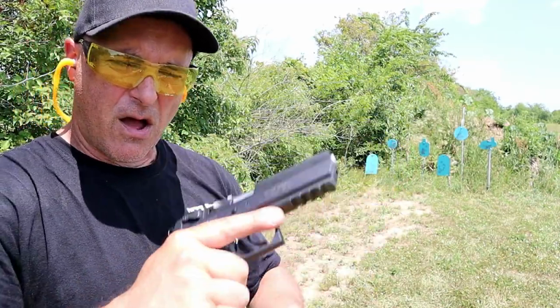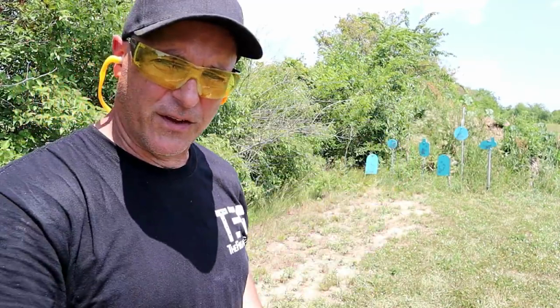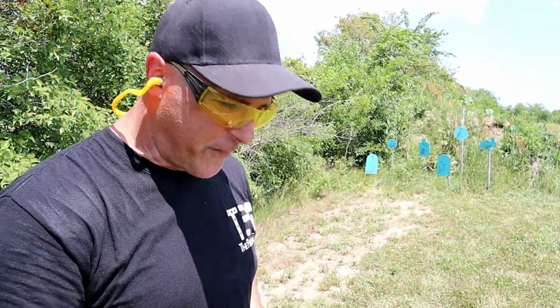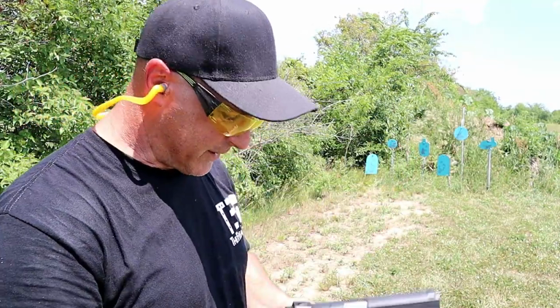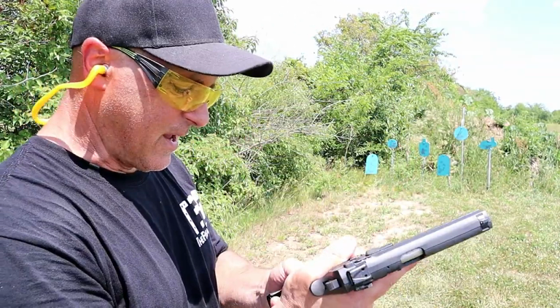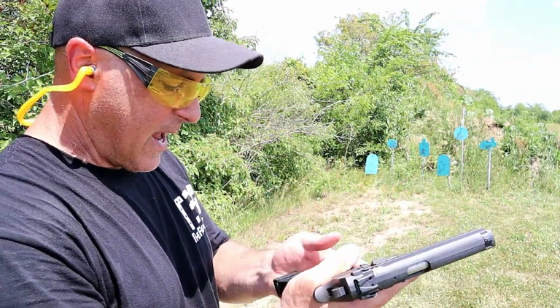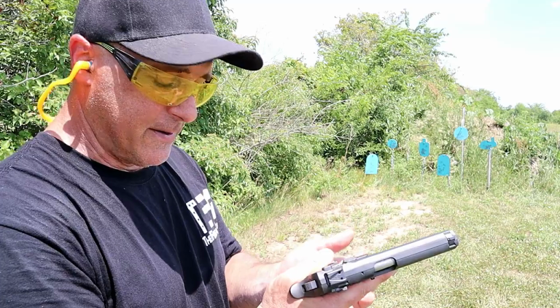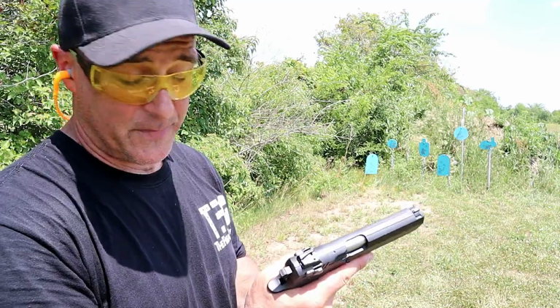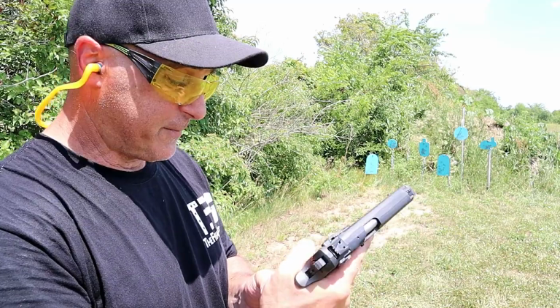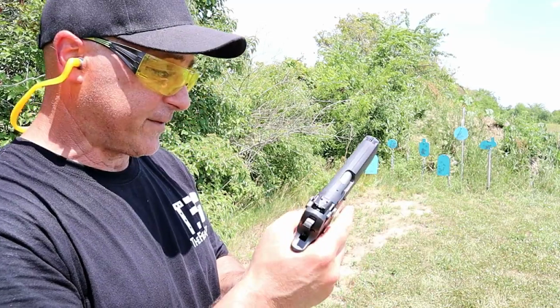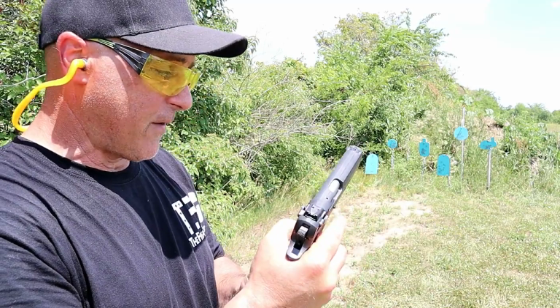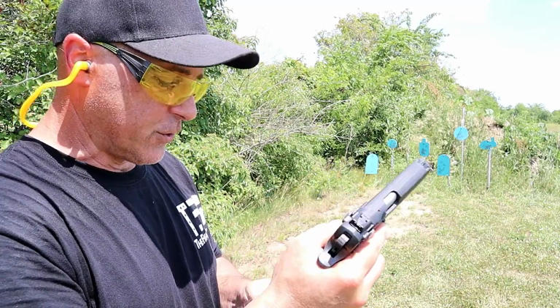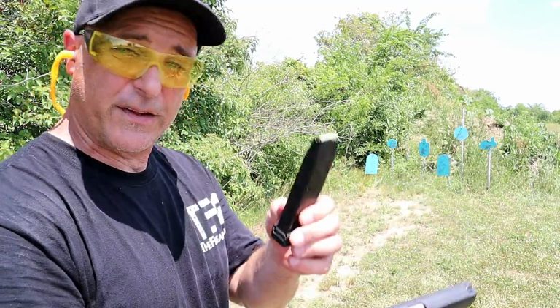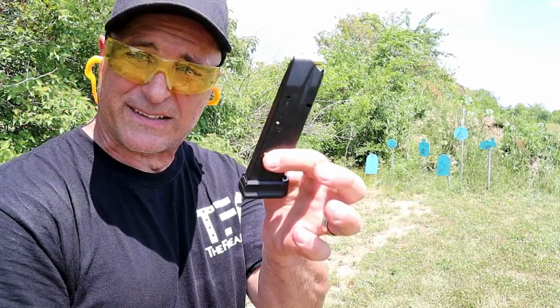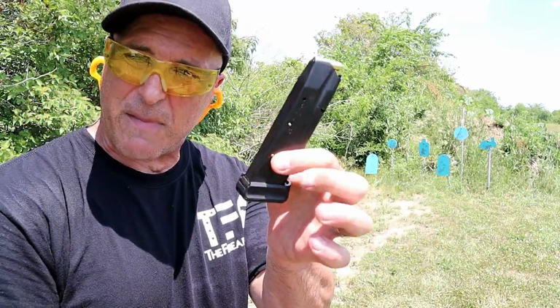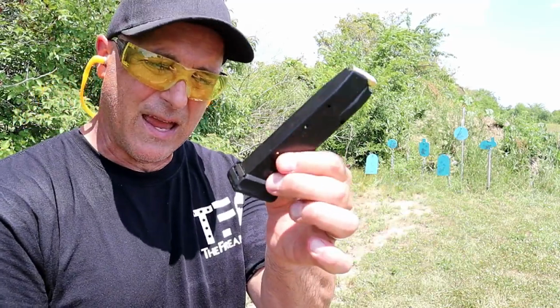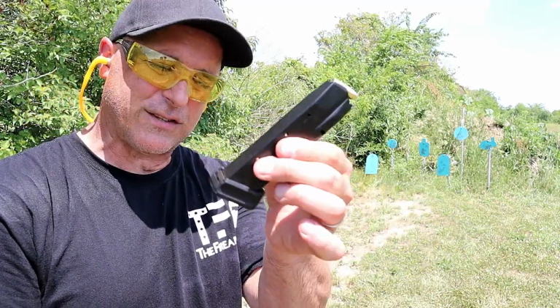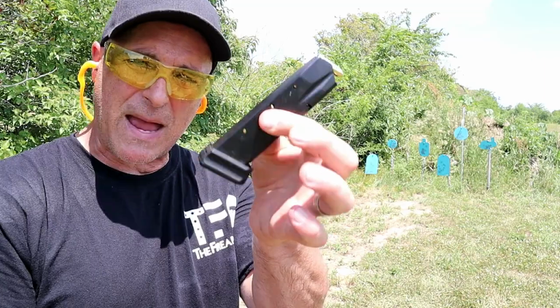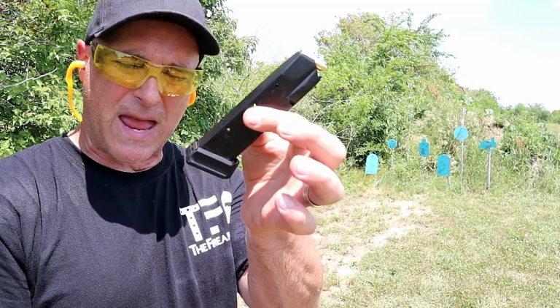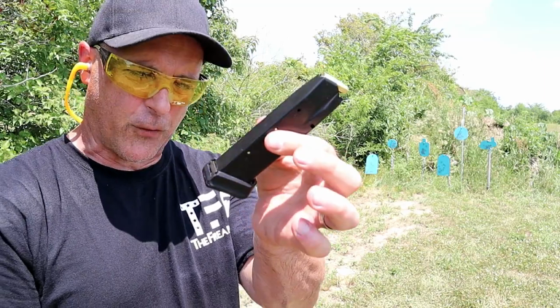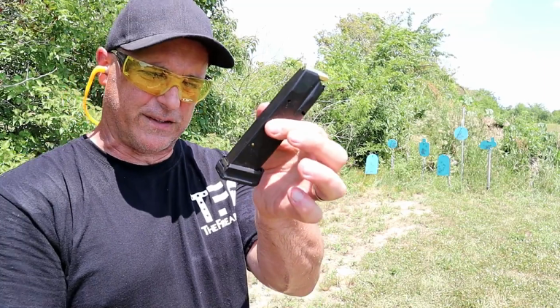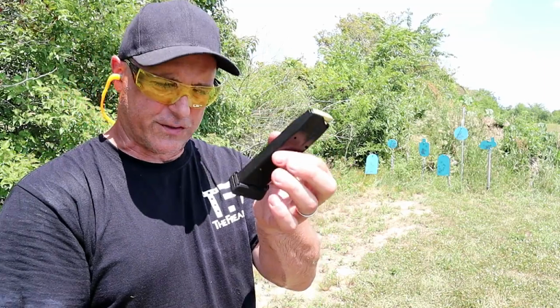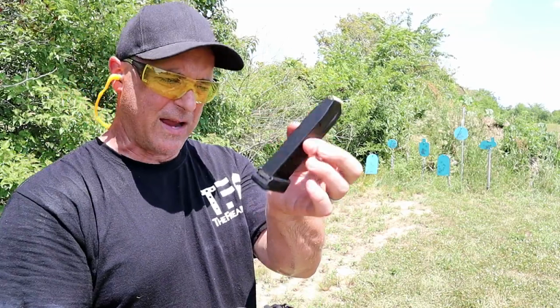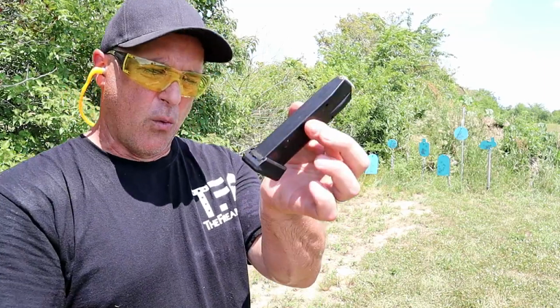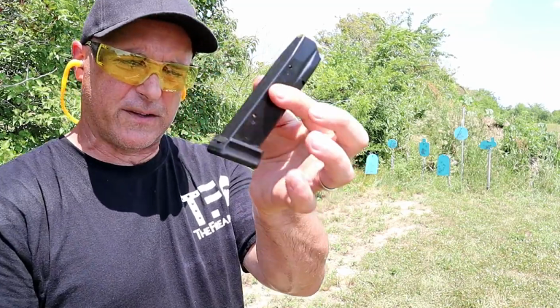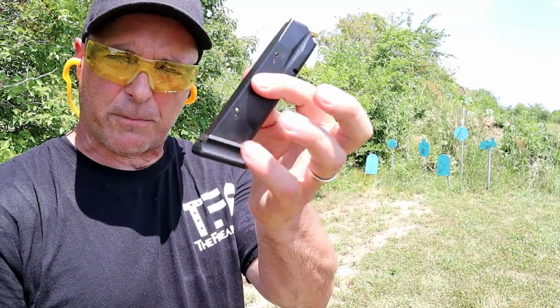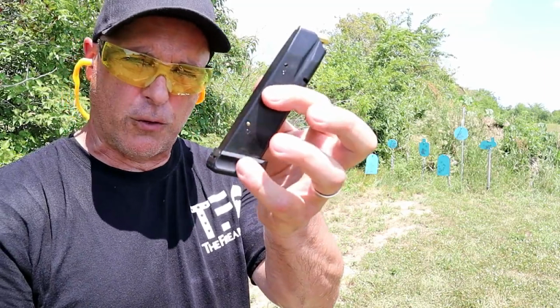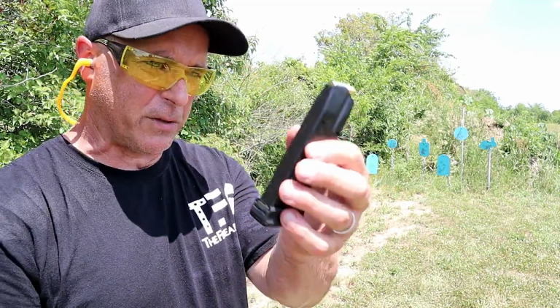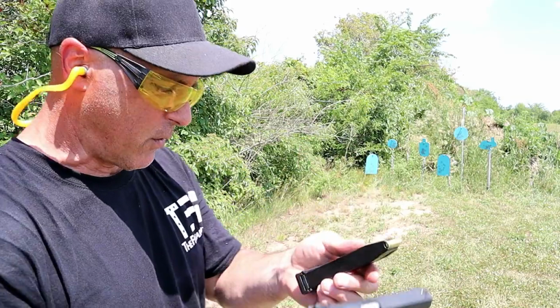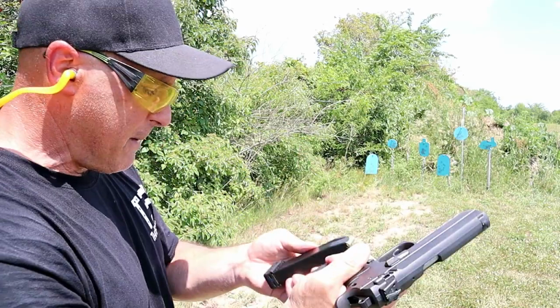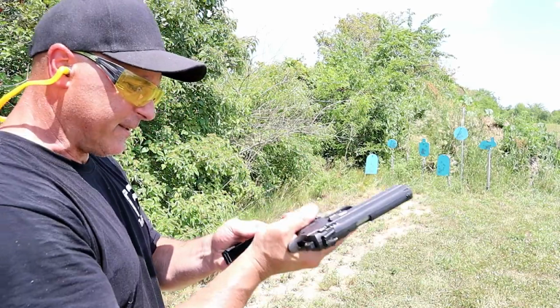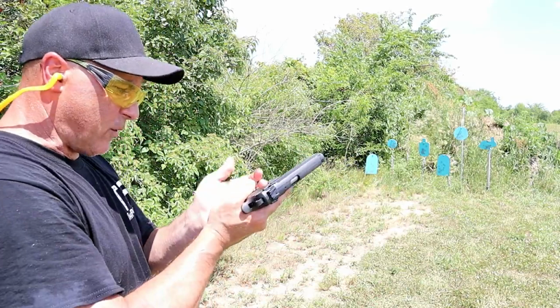It does have some serrations on the front strap and back strap. All steel, though. You feel this thing and it's pretty awesome. I've always enjoyed it. Now, this is a CZ mag — it's actually a Mekgar mag made for the CZ. Works just fine with this. It does have the plus-two base plate, so it packs in some rounds.